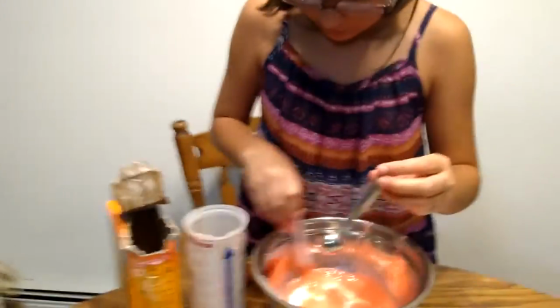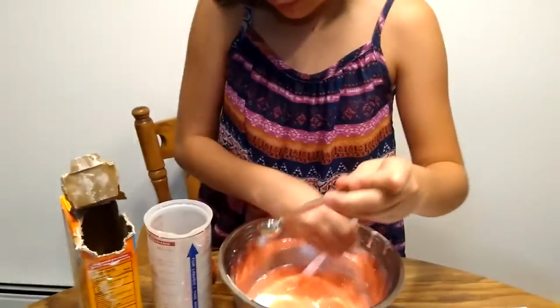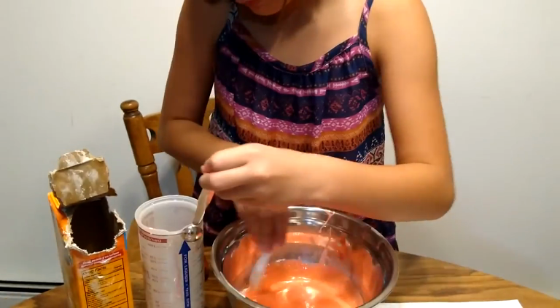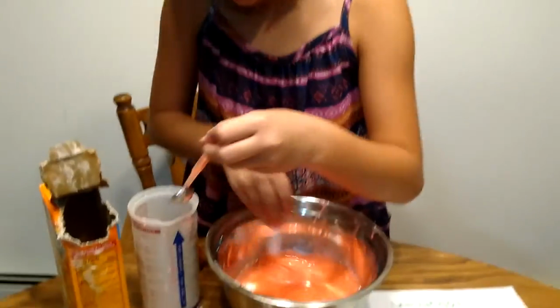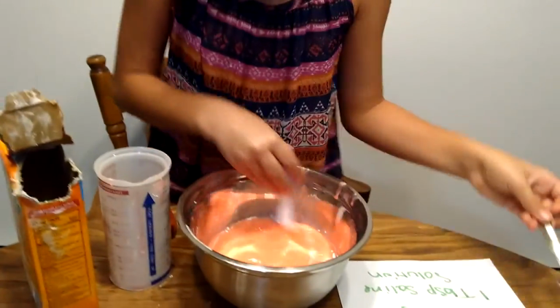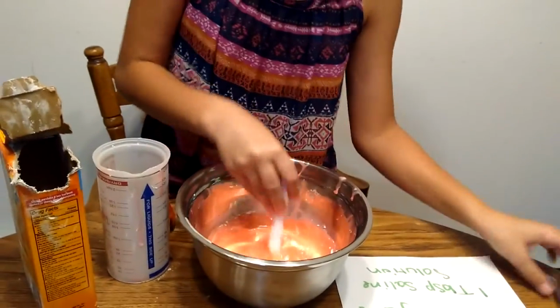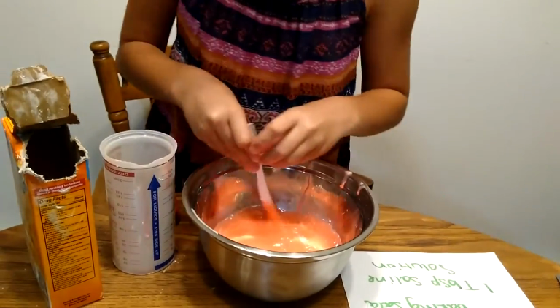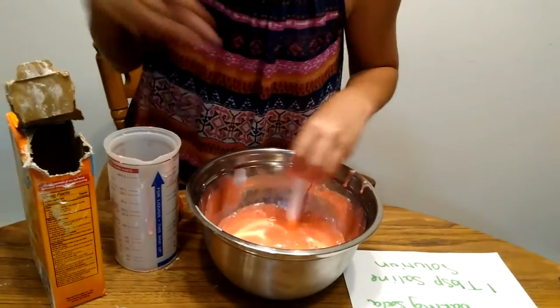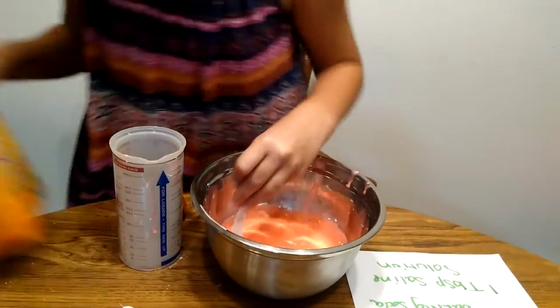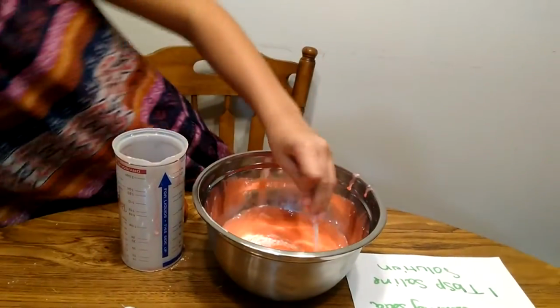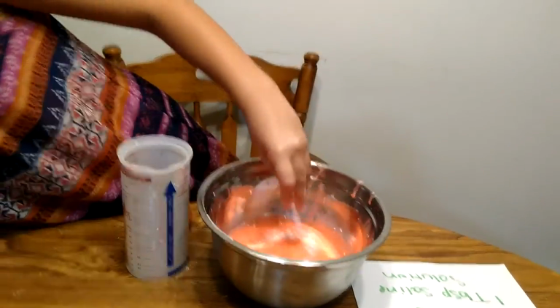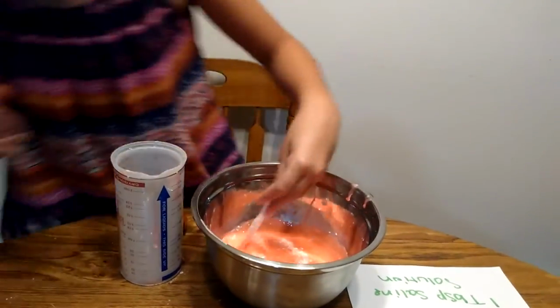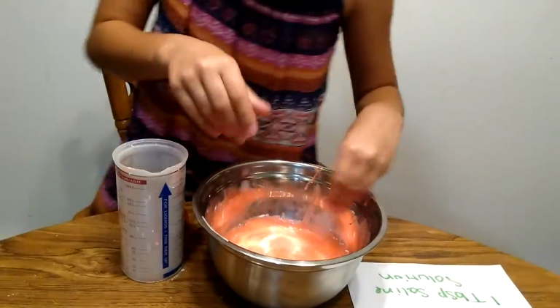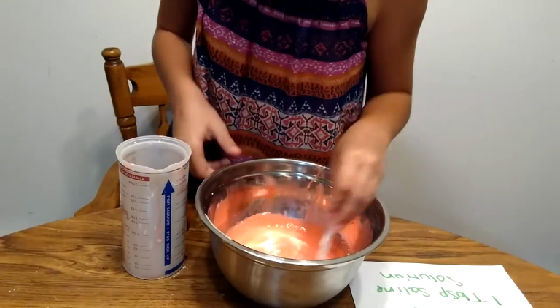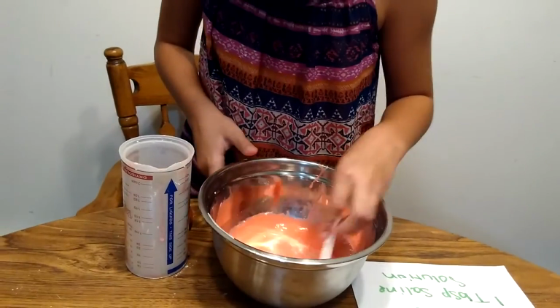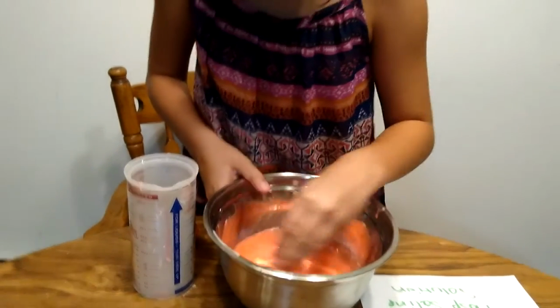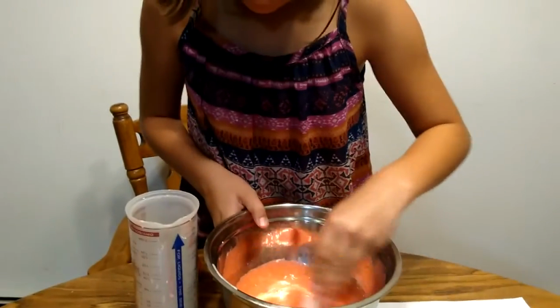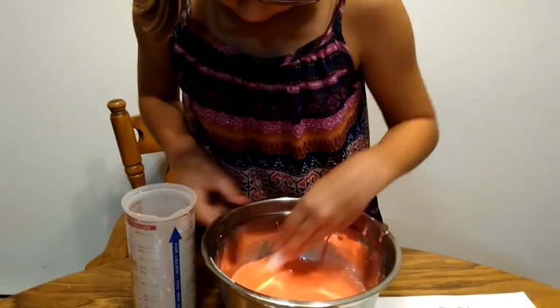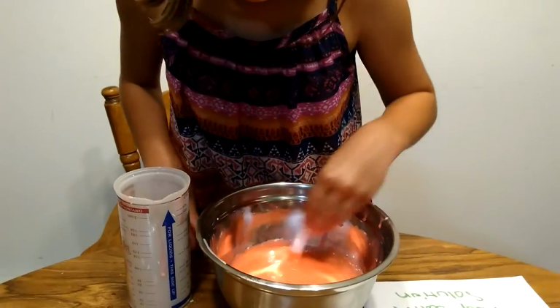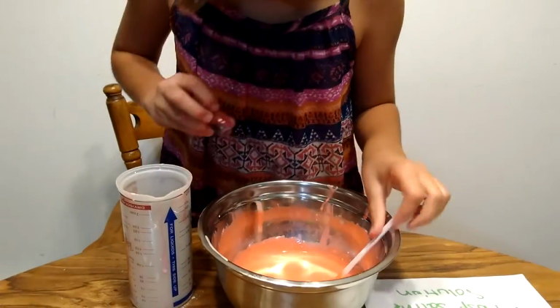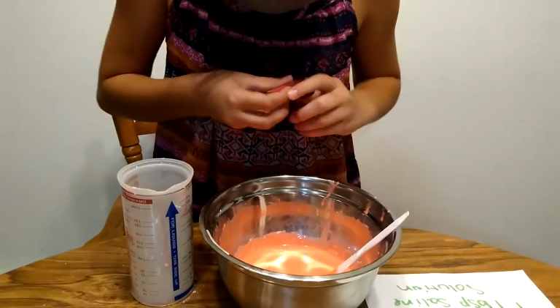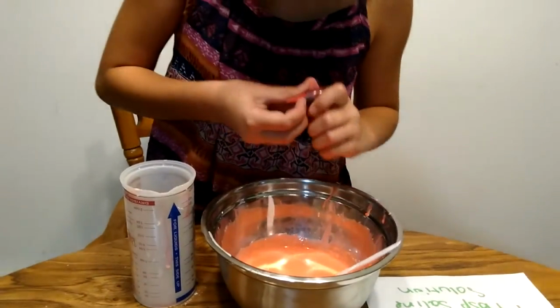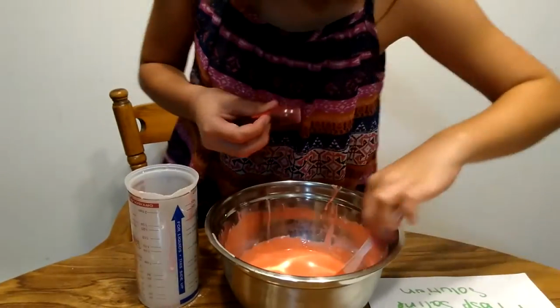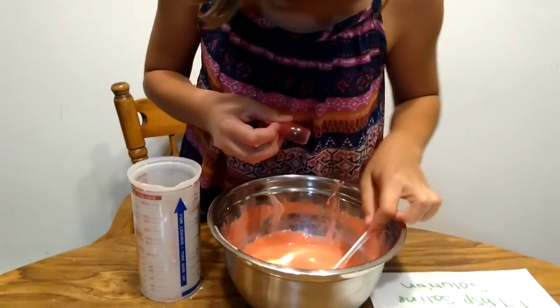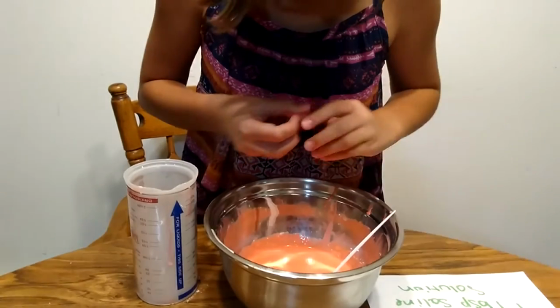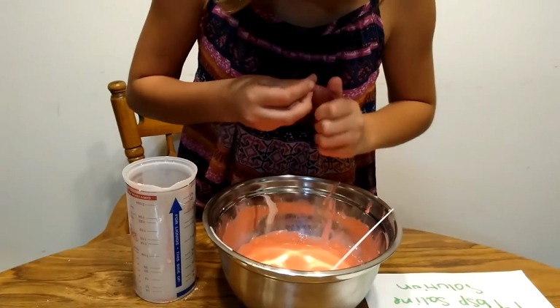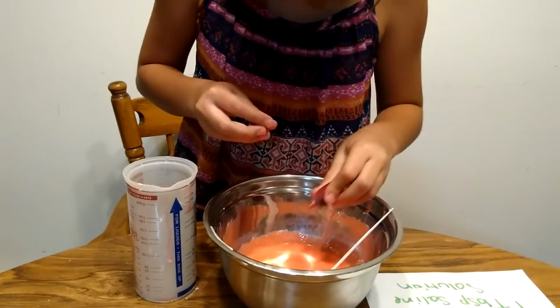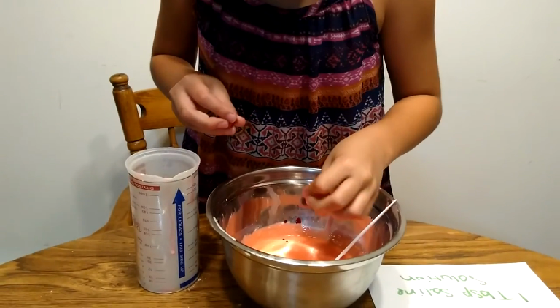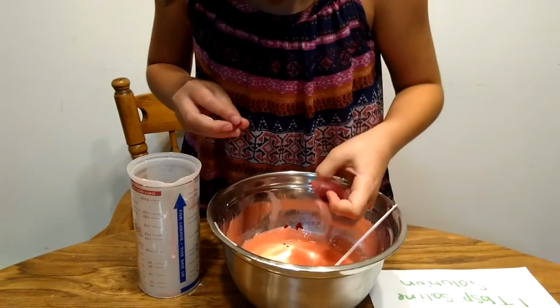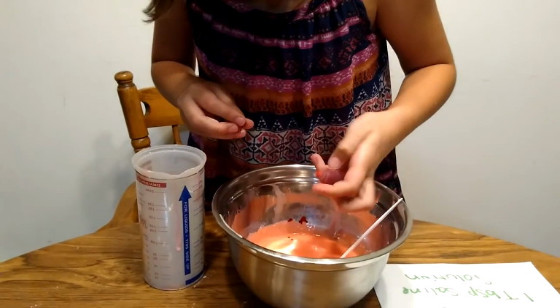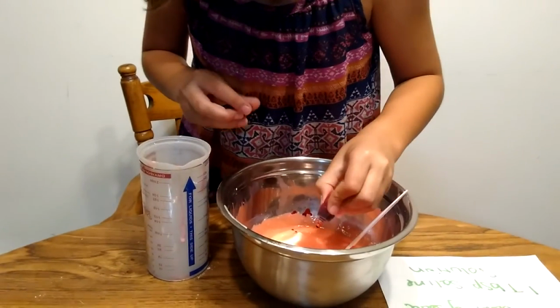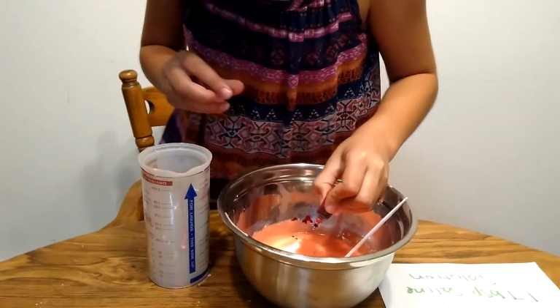Sometimes letting it sit helps. You can still add more color if you did not get the color you wanted.